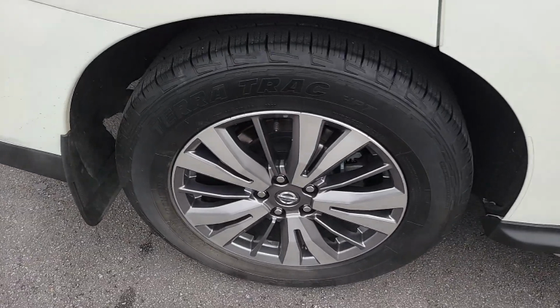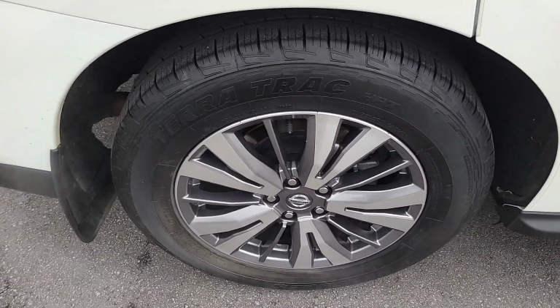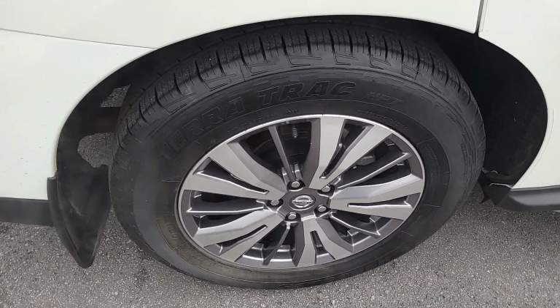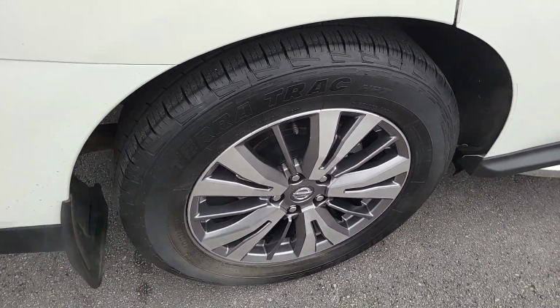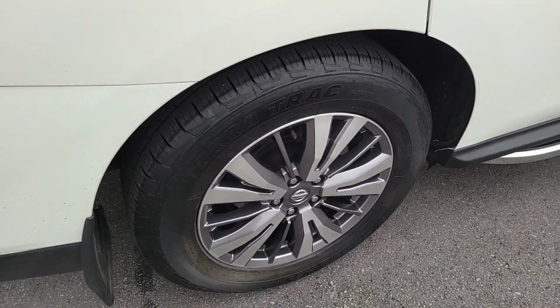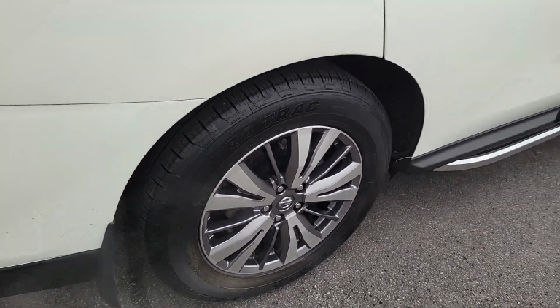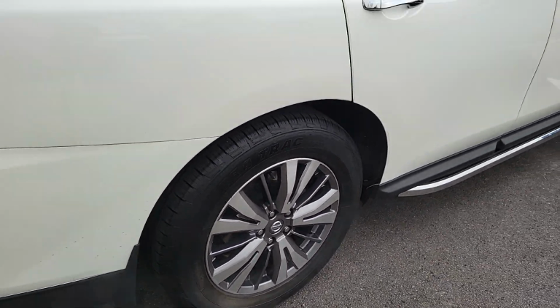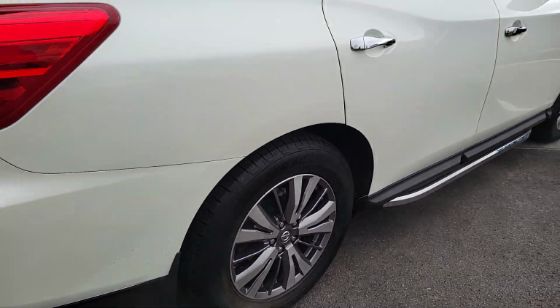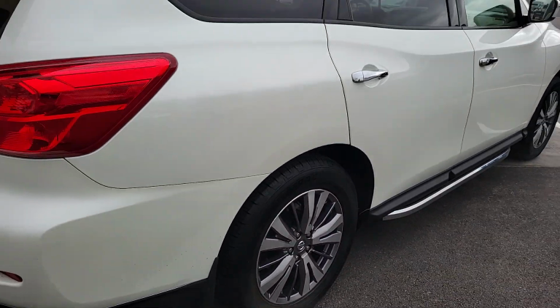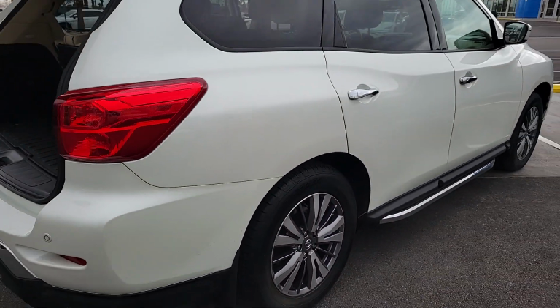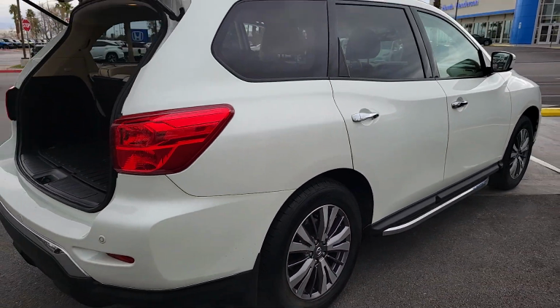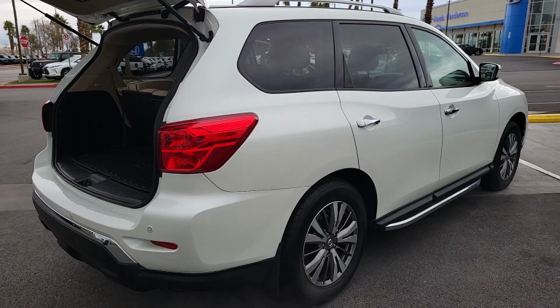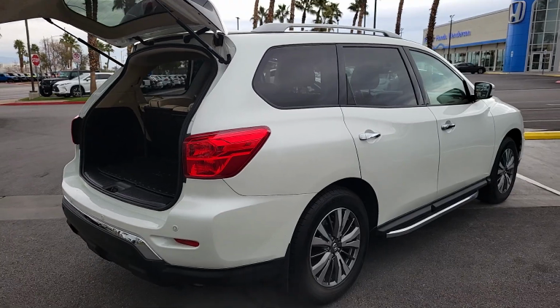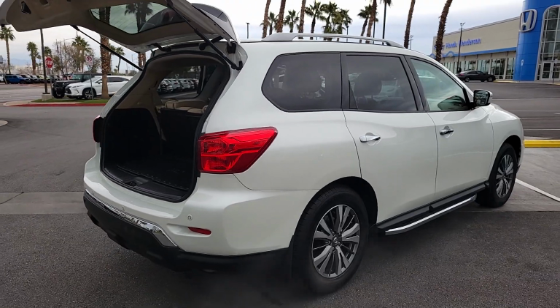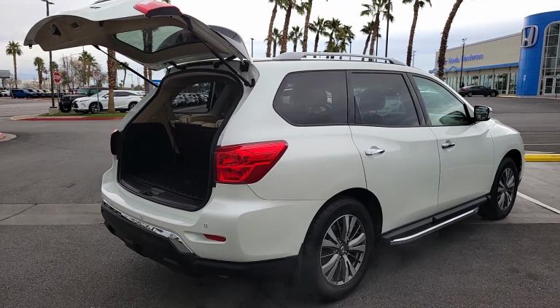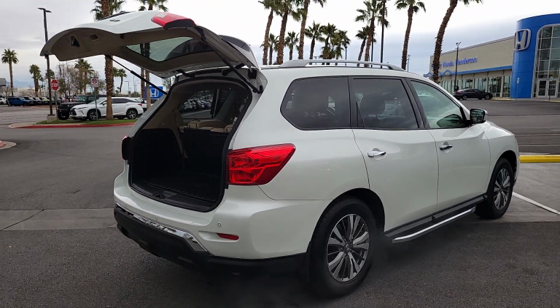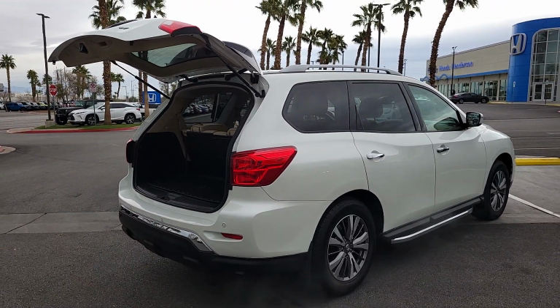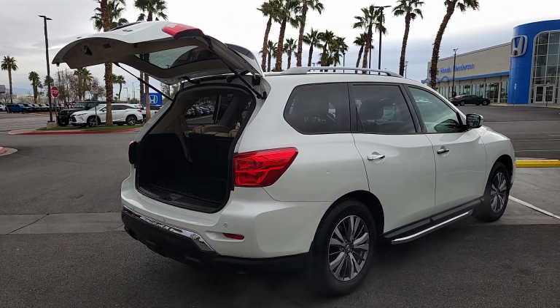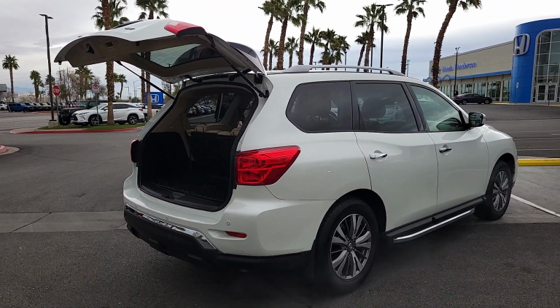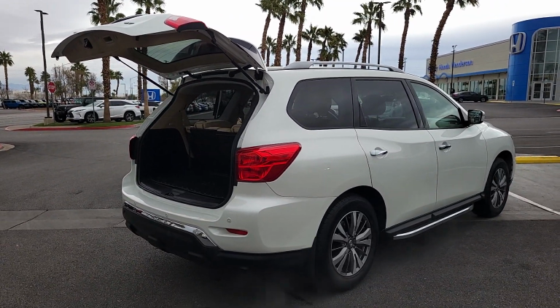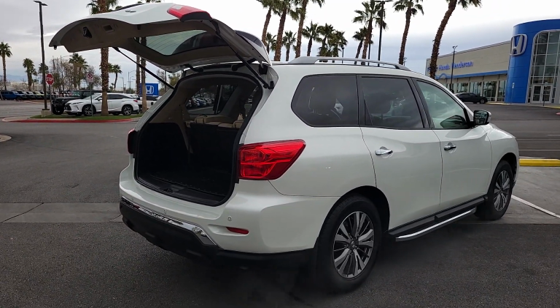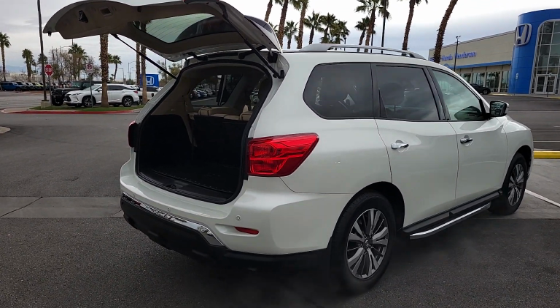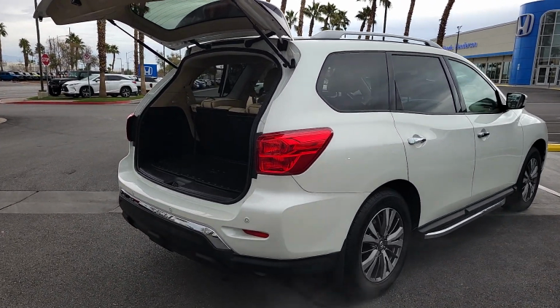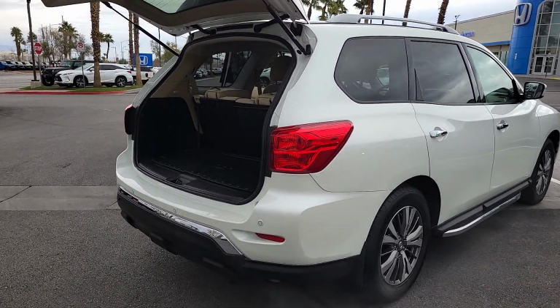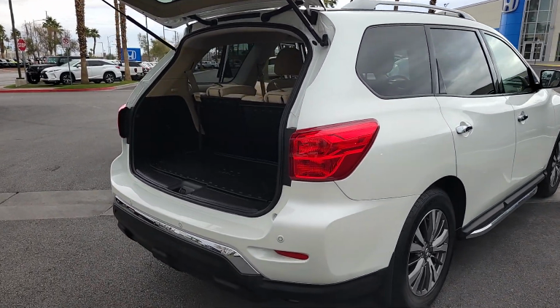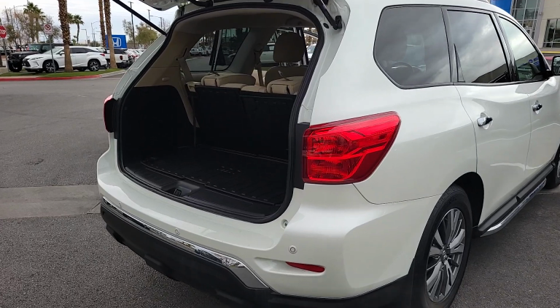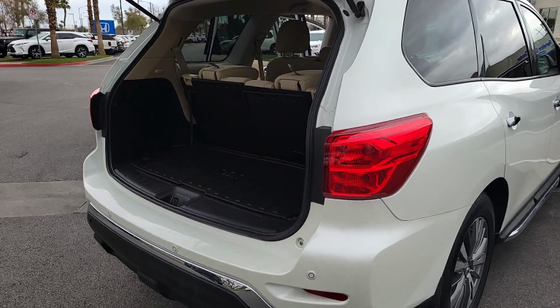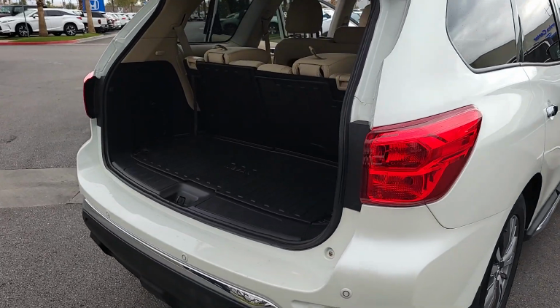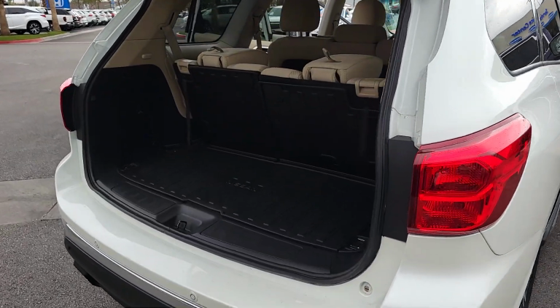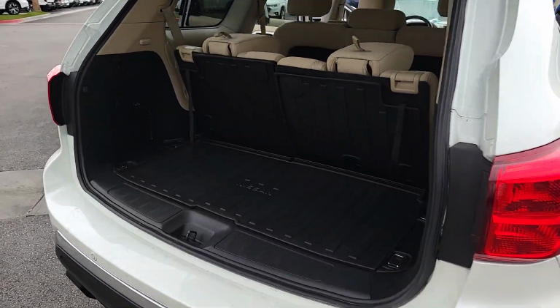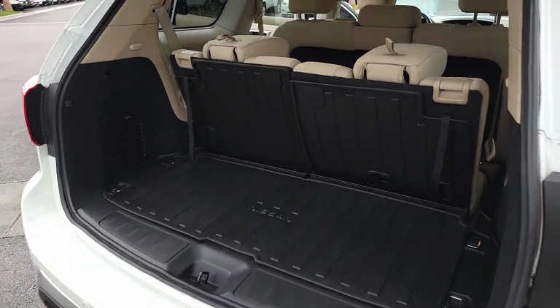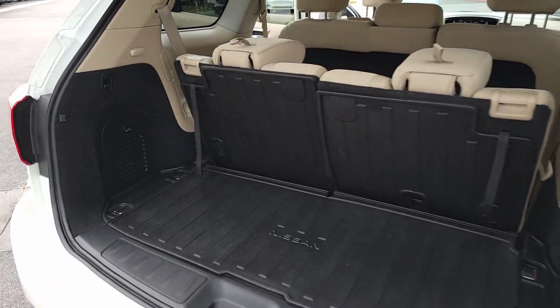This versatile three-row Pathfinder delivers muscular capability and quiet comfort. Epic family road trips, towing, carpooling, and weekend drives are peaceful and relaxing in this can-do SUV.